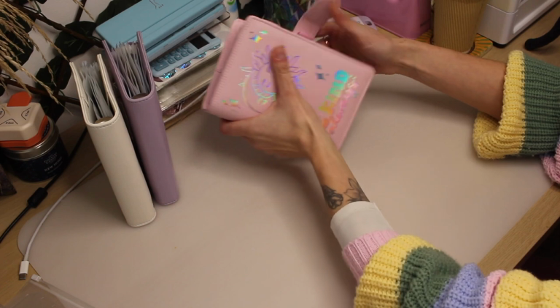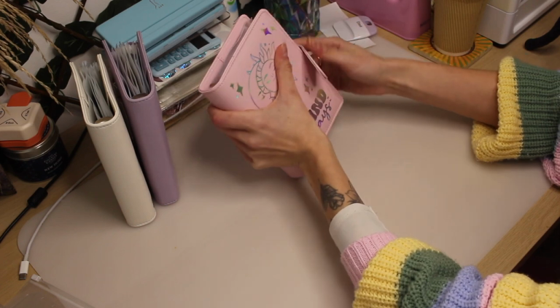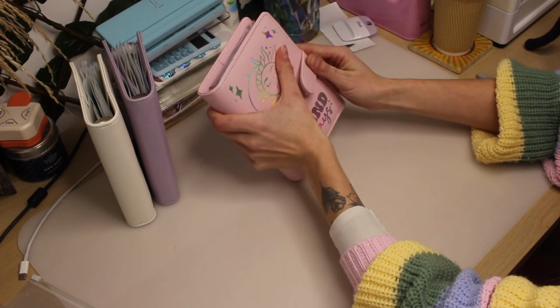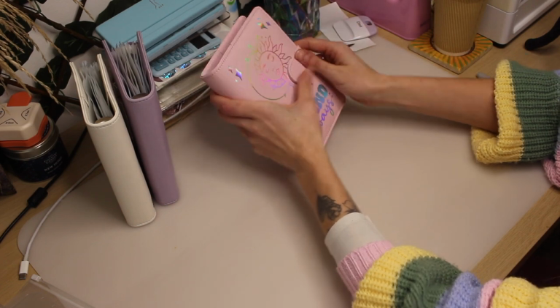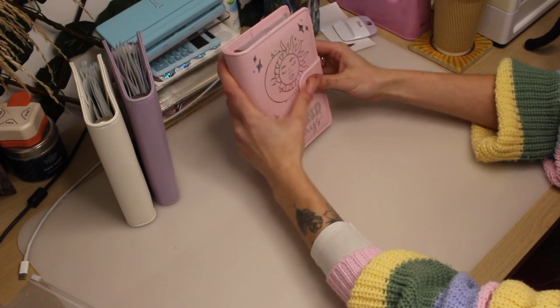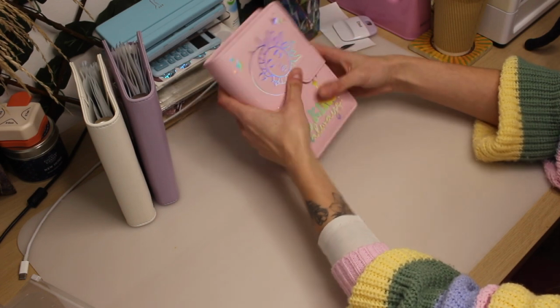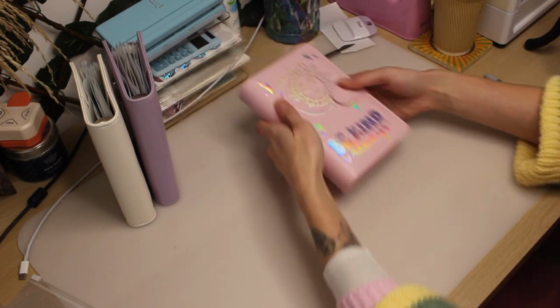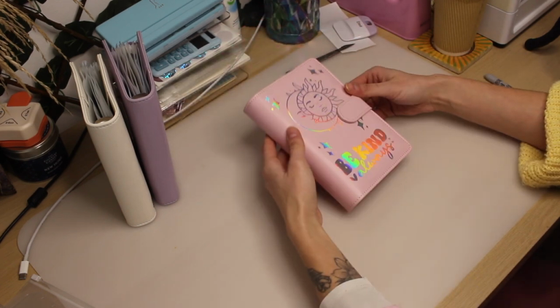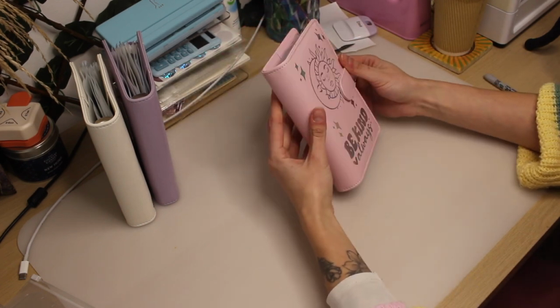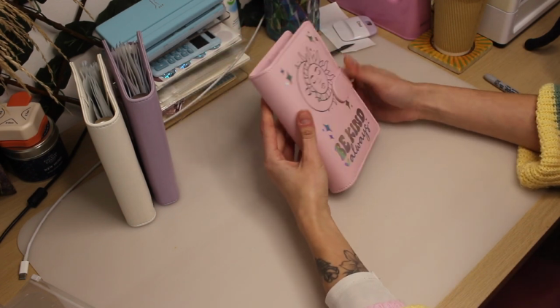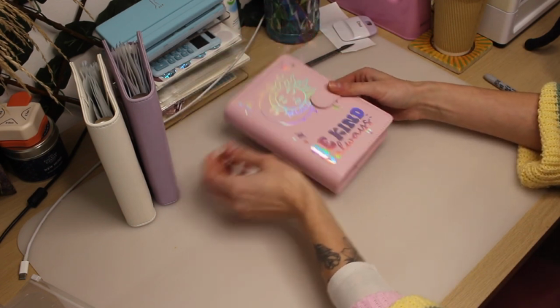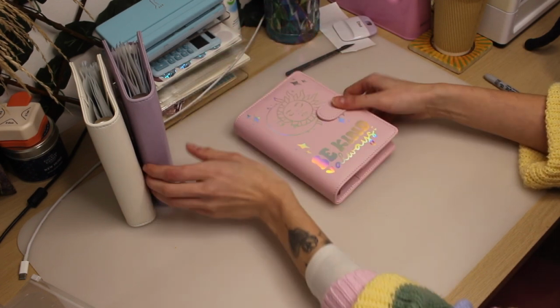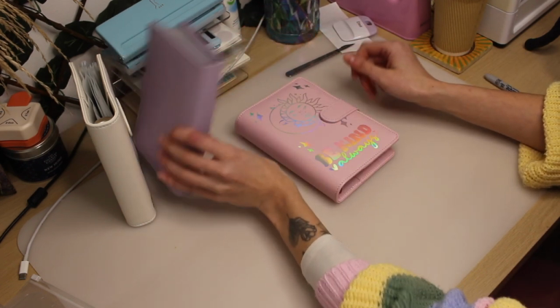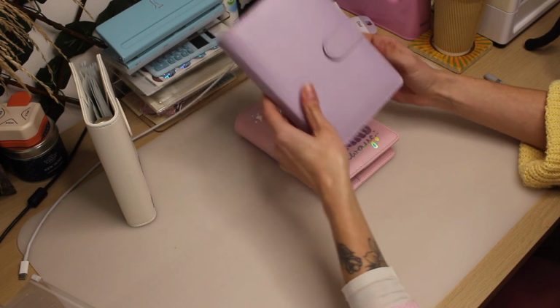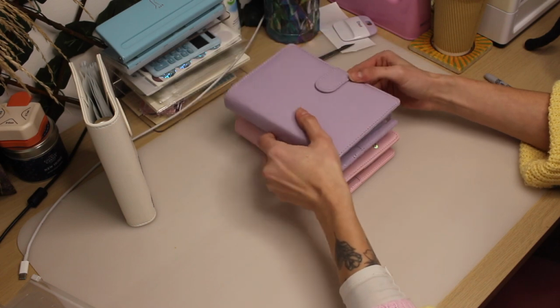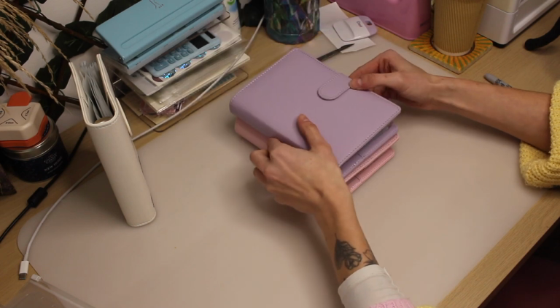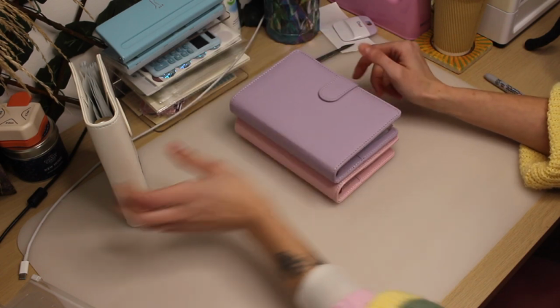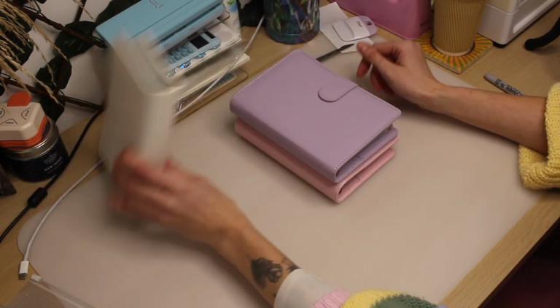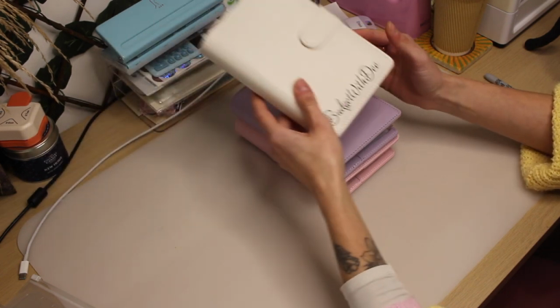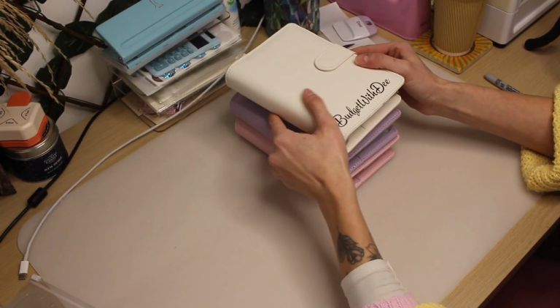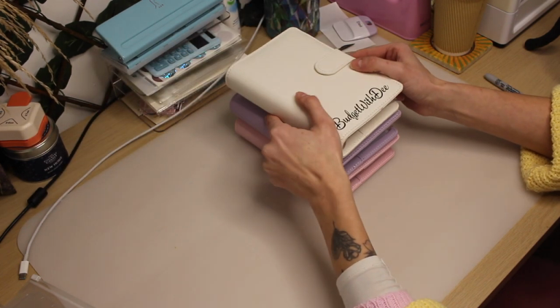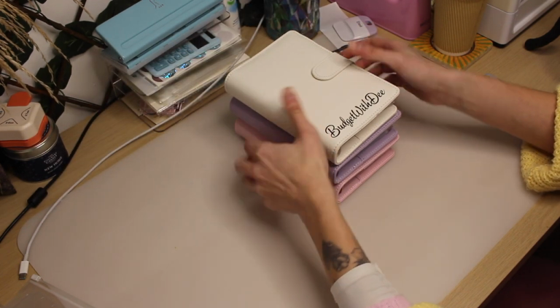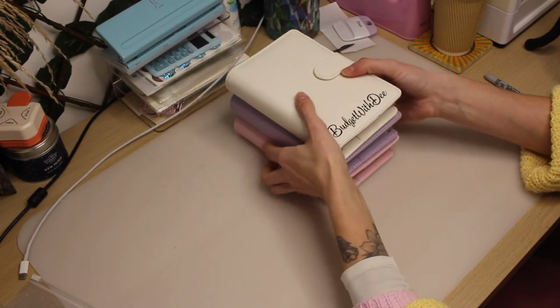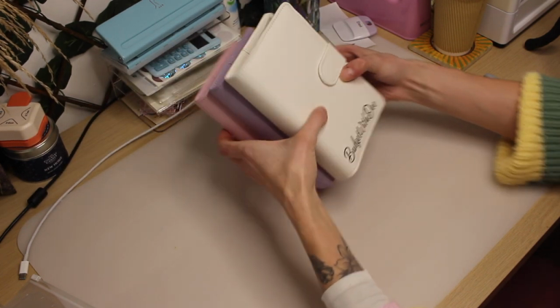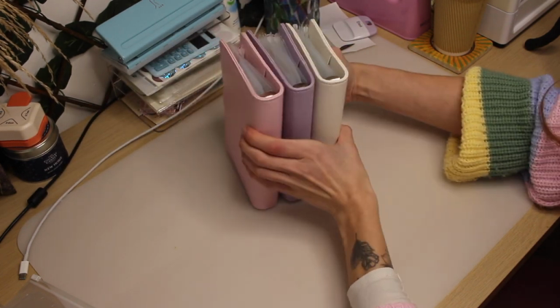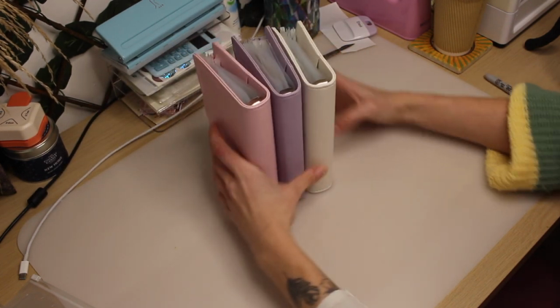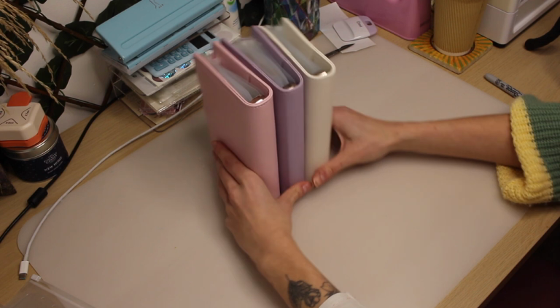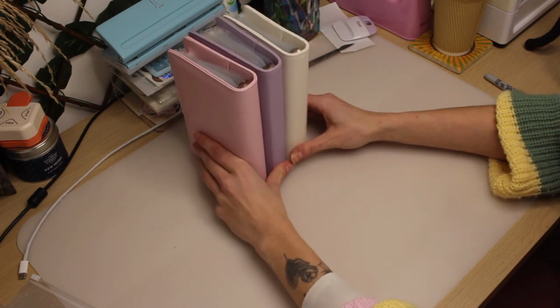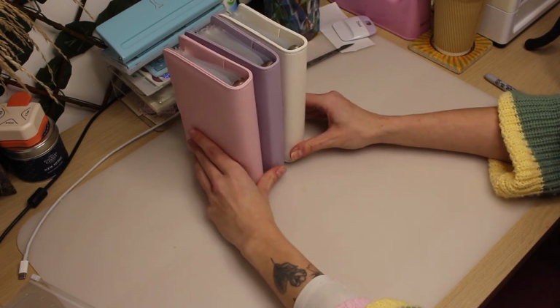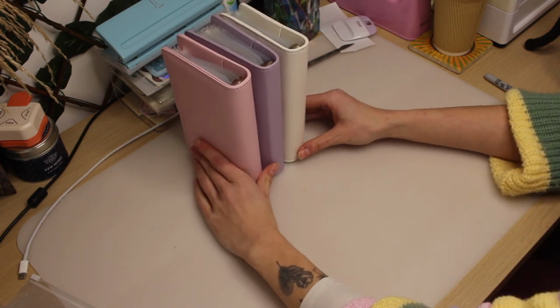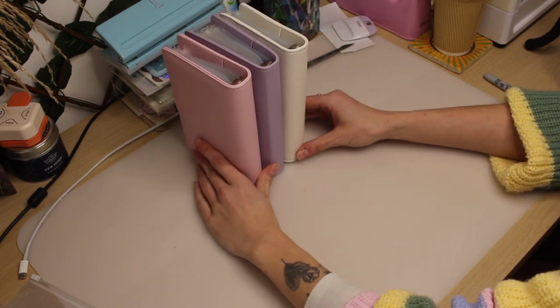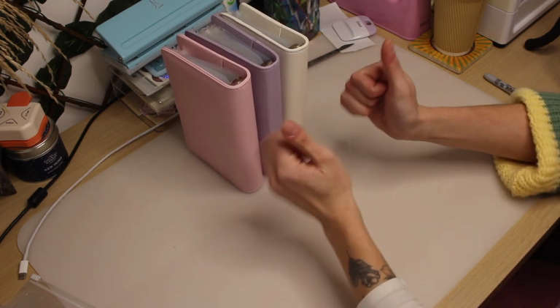I cannot stop looking at this binder — it's so mesmerizing! But my friends, we have made it to the end of this video. Thank you so much for tuning in with me, I really hope to see you in the next one. If you enjoyed this video, have a great day!